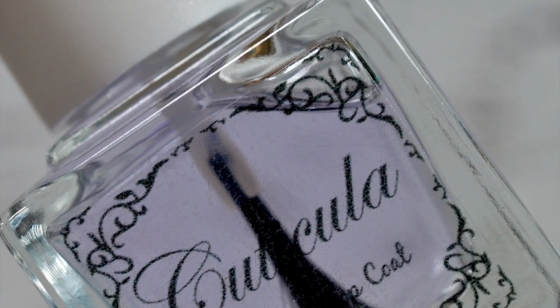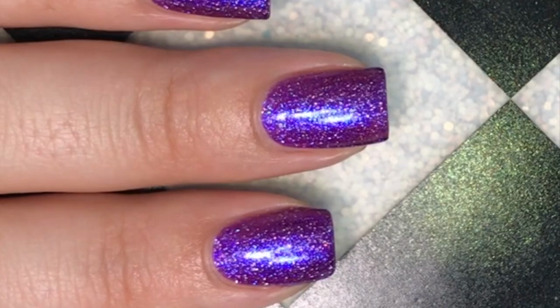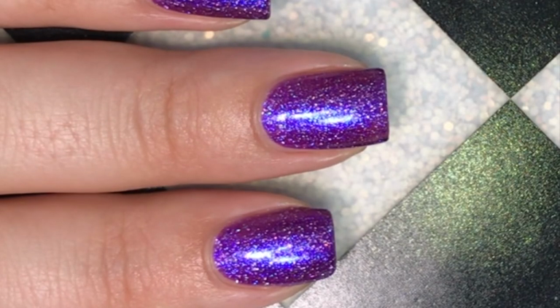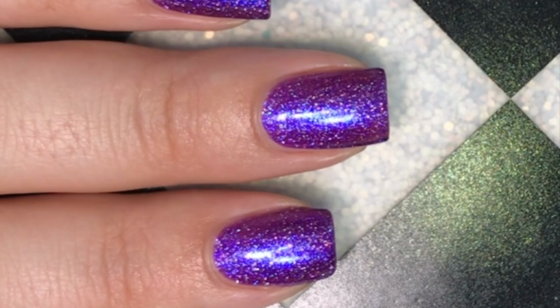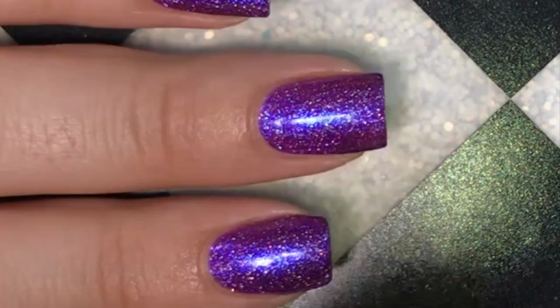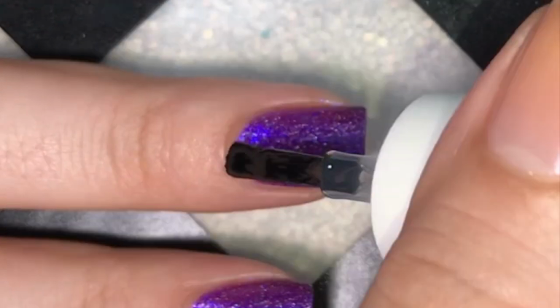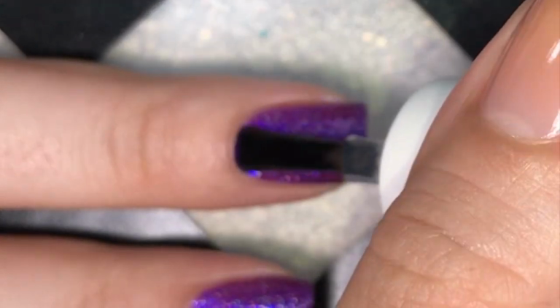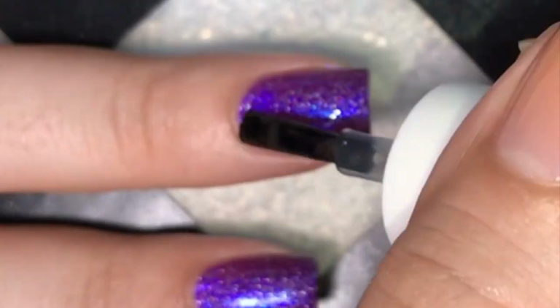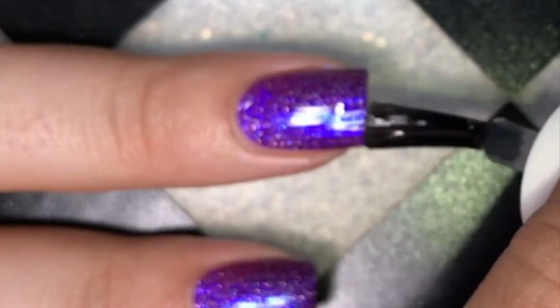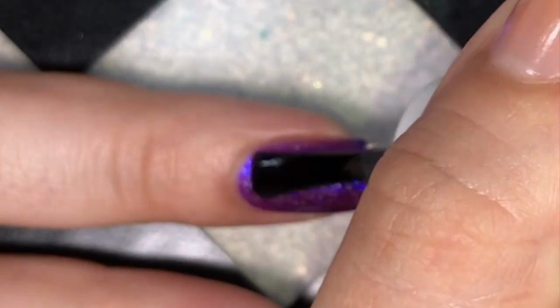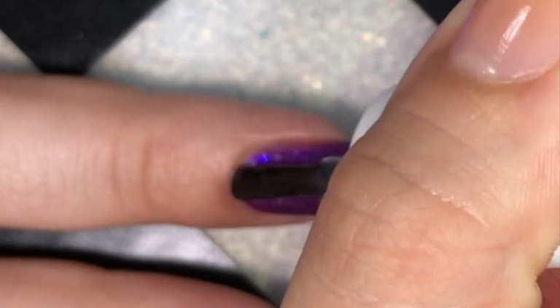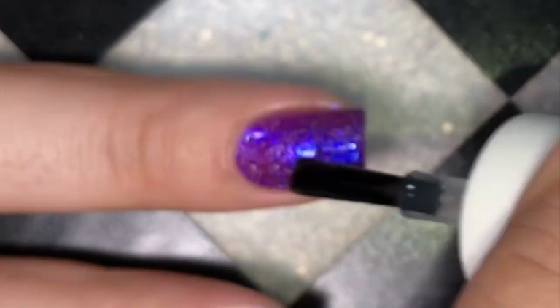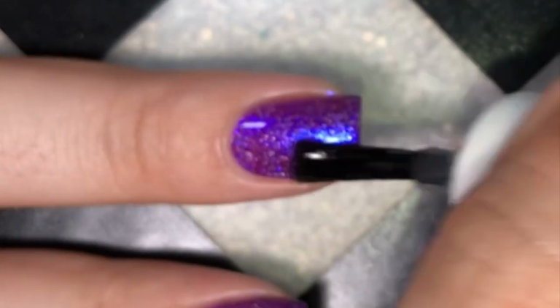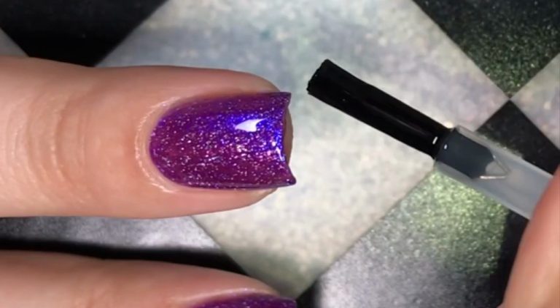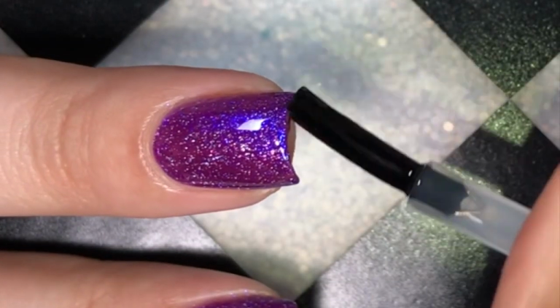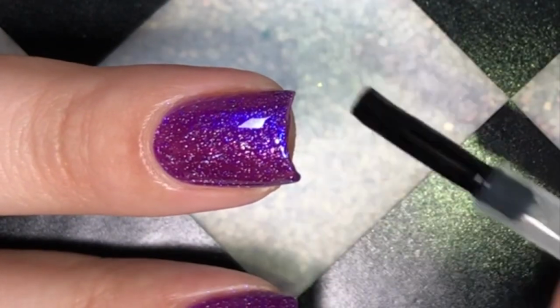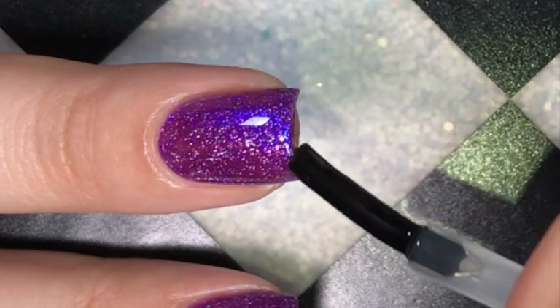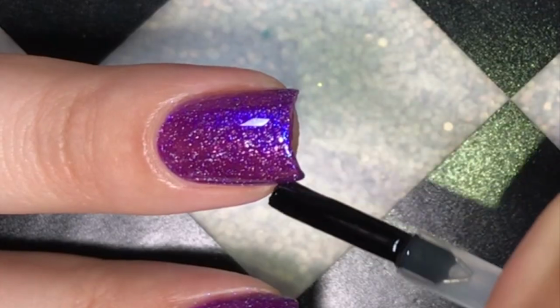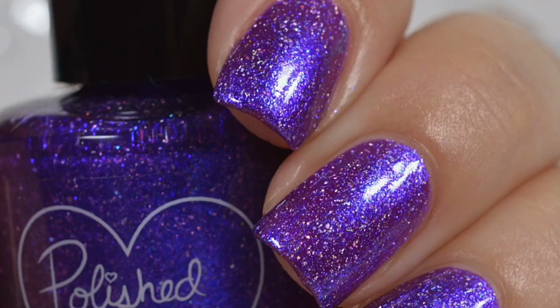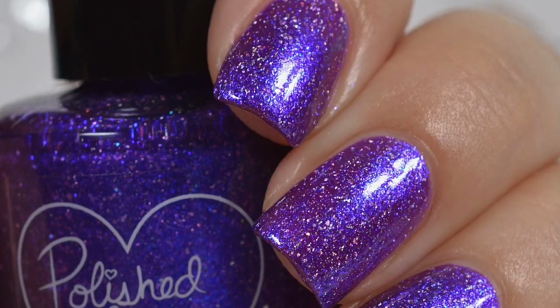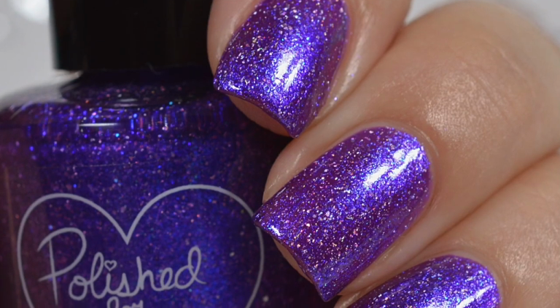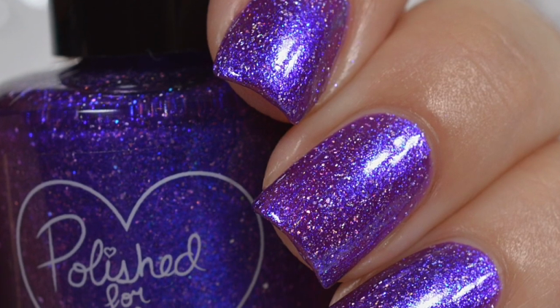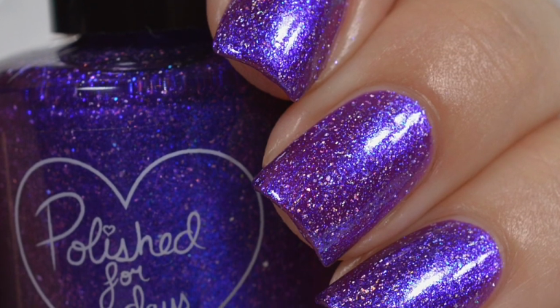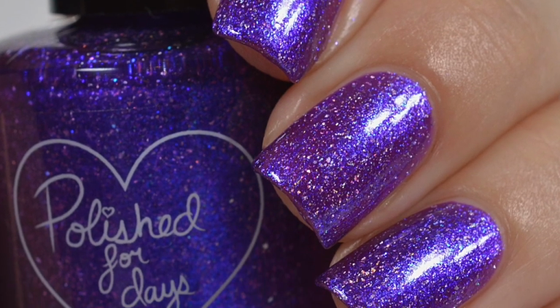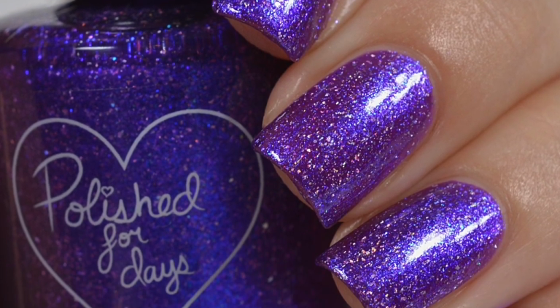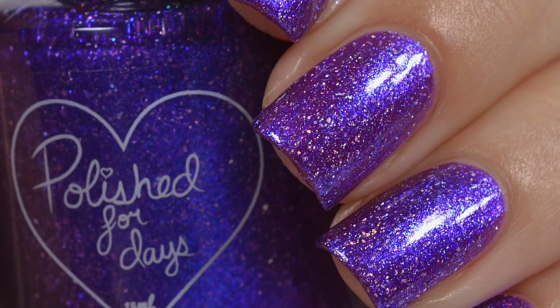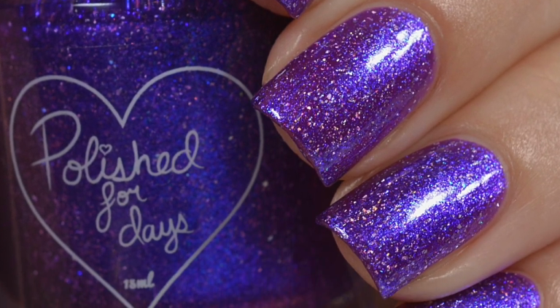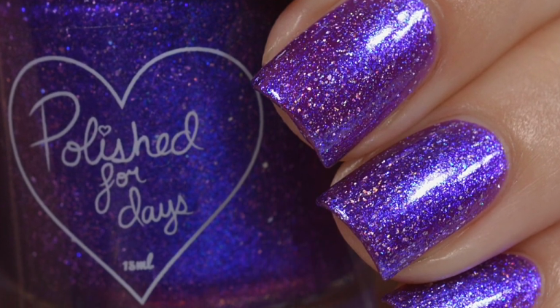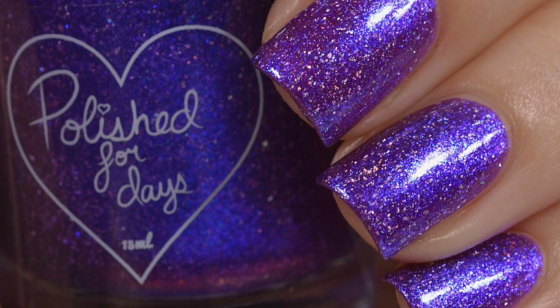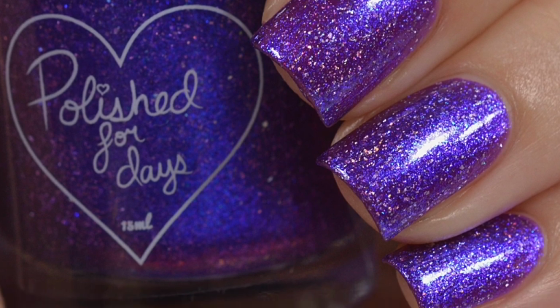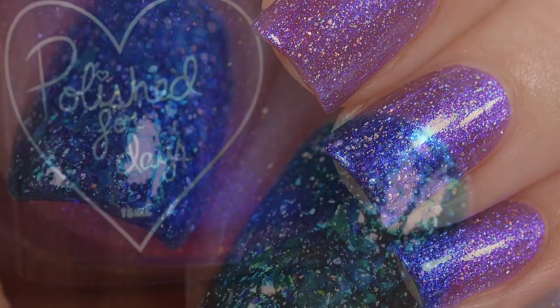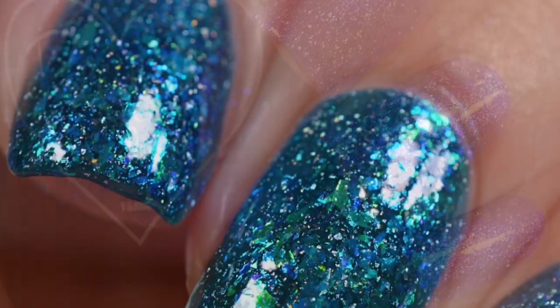I used Cuticula's Apple Cider Scented Top Coat, and you can actually also get this top coat from Jenna's Polished for Days website — she is stocking this one as well. Here is the full swatch of Siren in two coats.